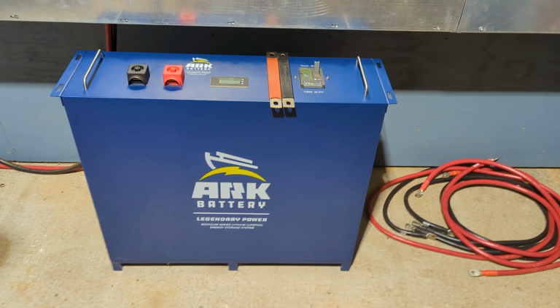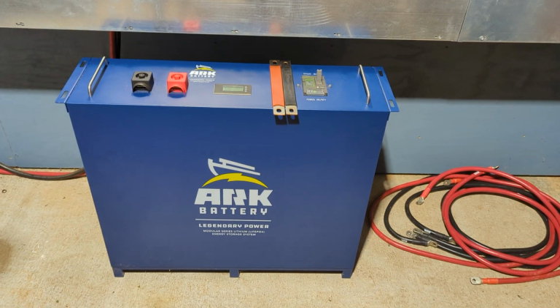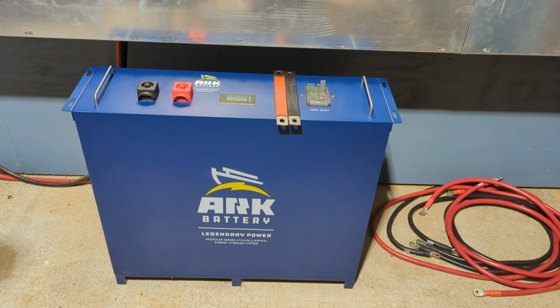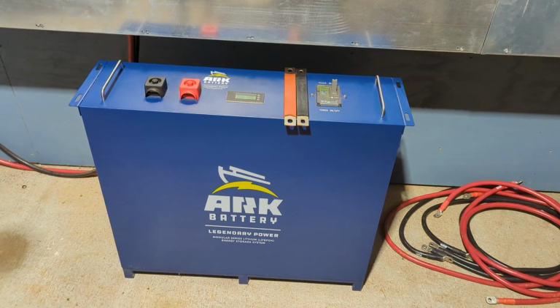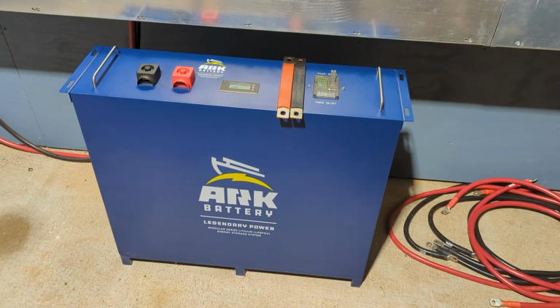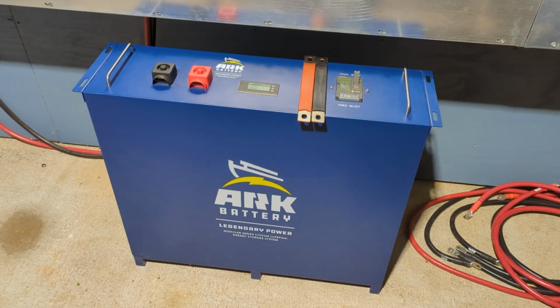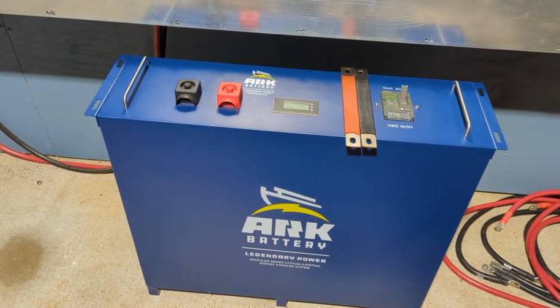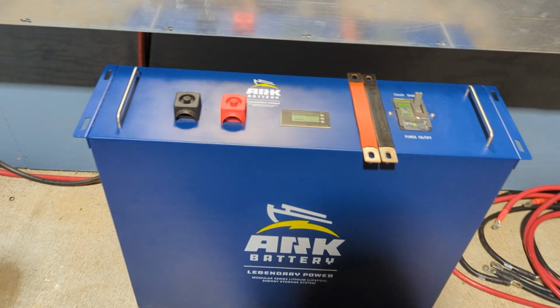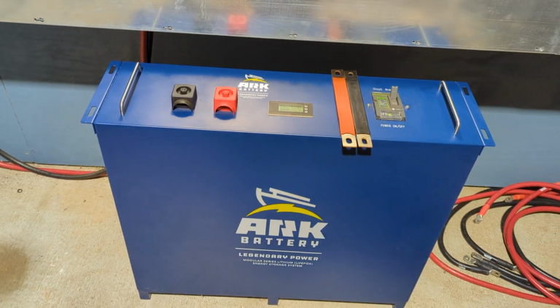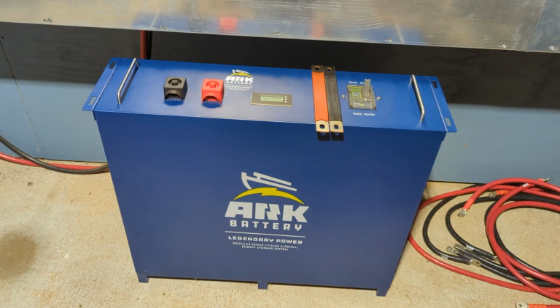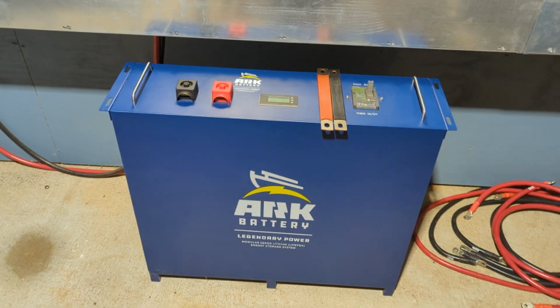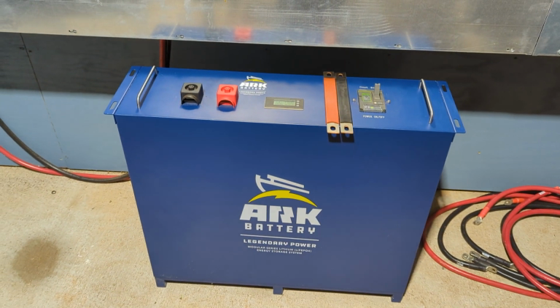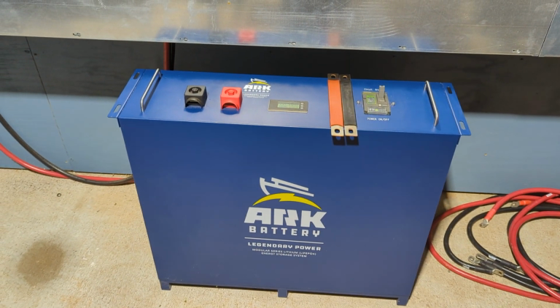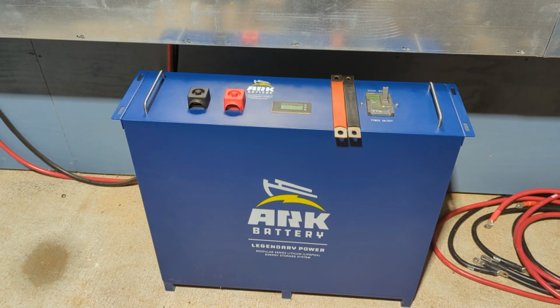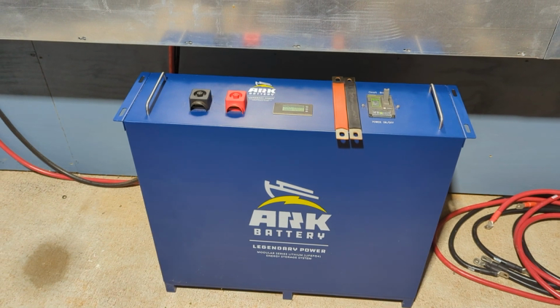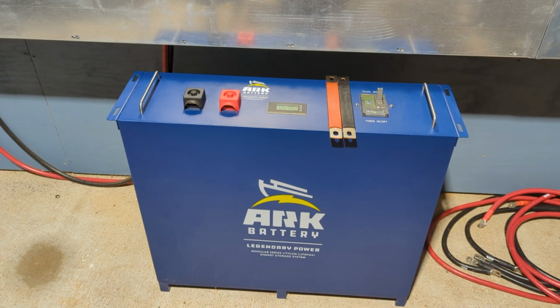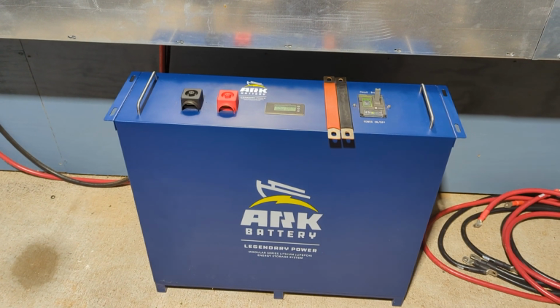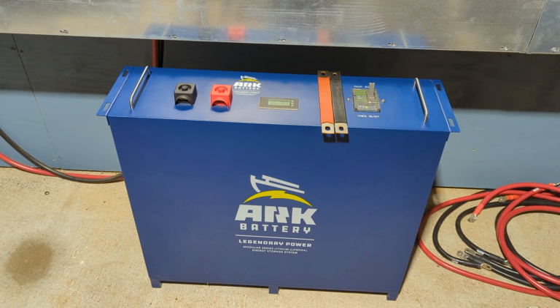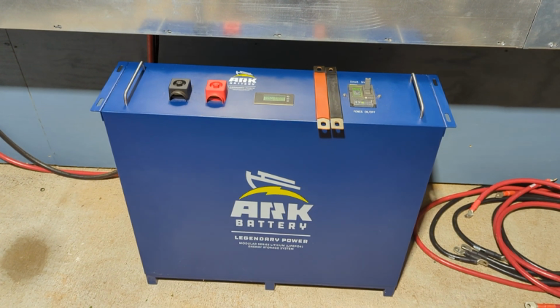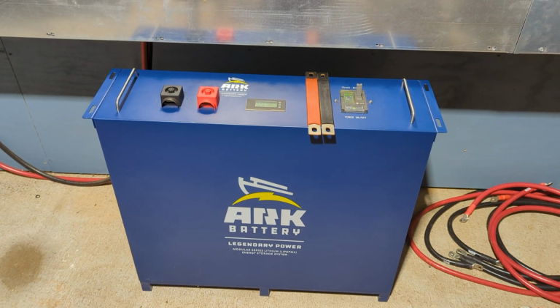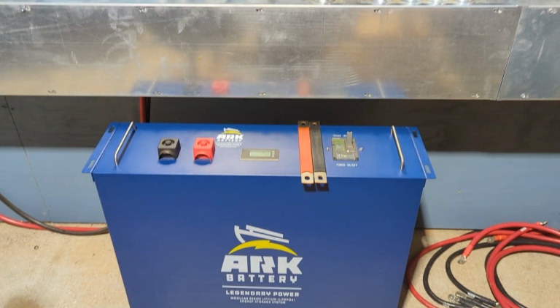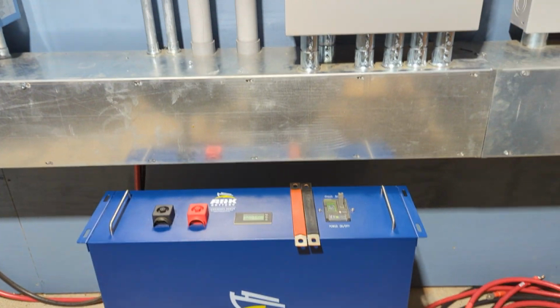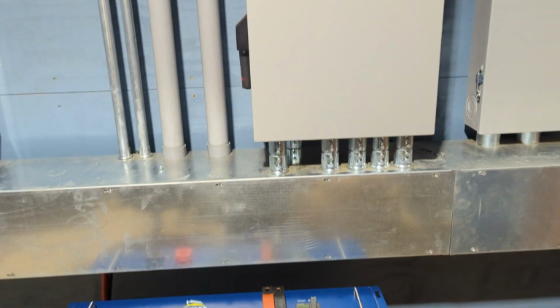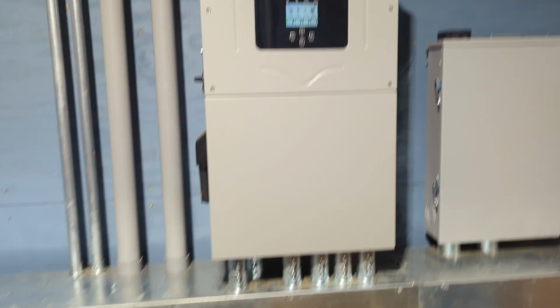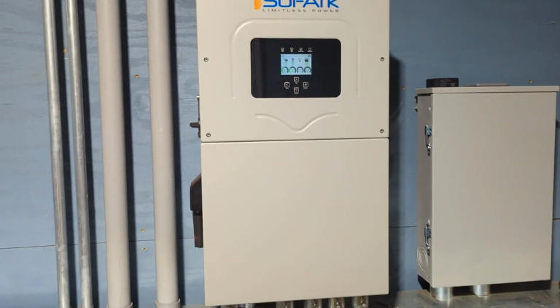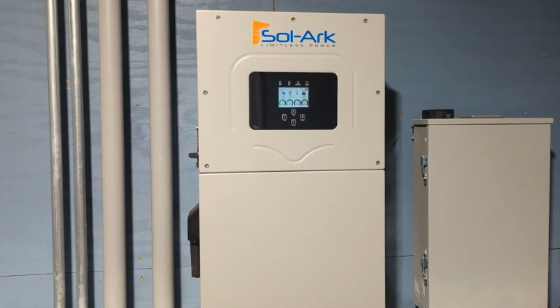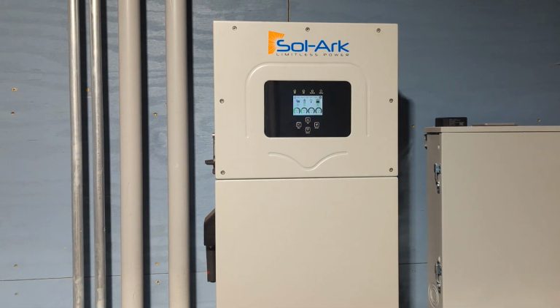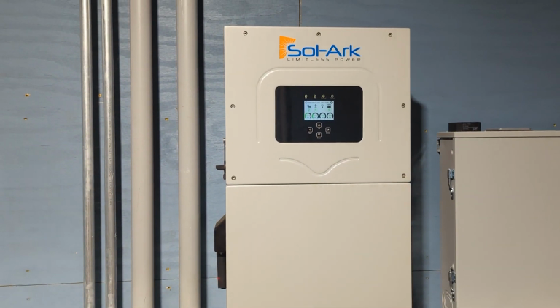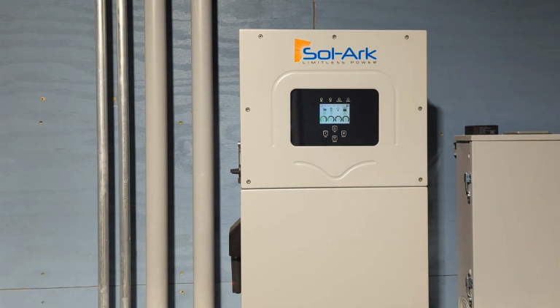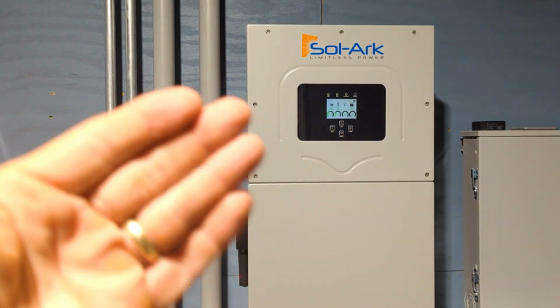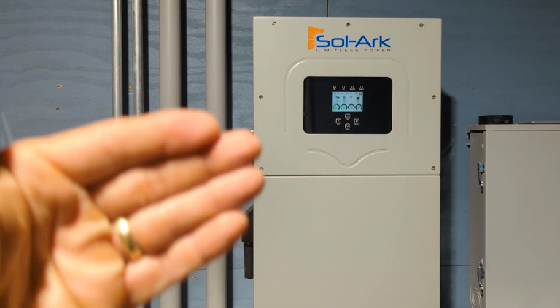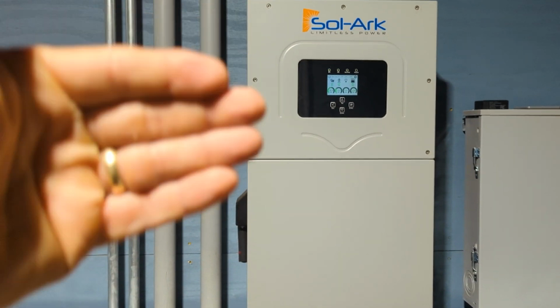Pretty straightforward — a simple animation showing you how the battery cells are balanced out. Keeping it simple: I know some of our systems look really complicated, but things are getting simpler.